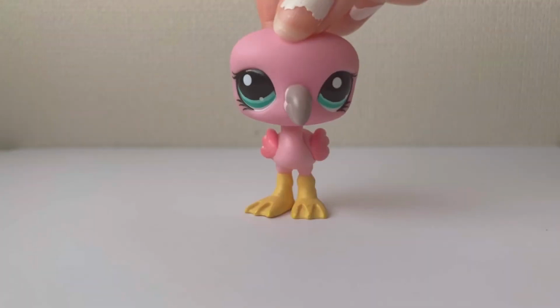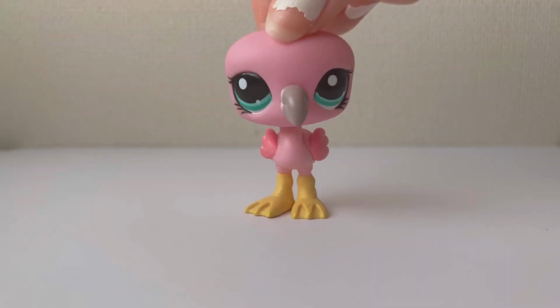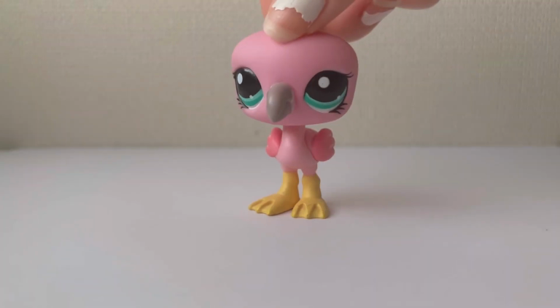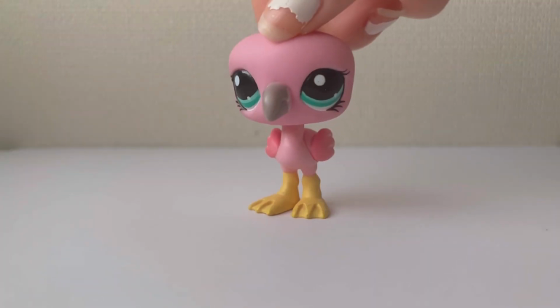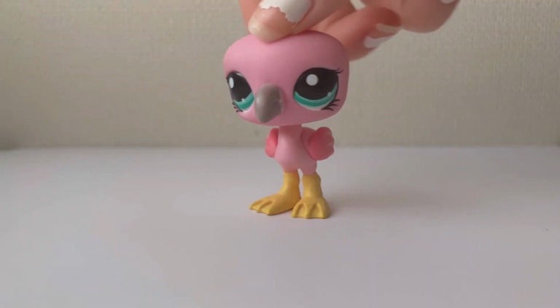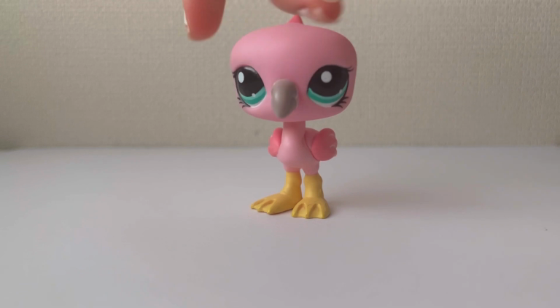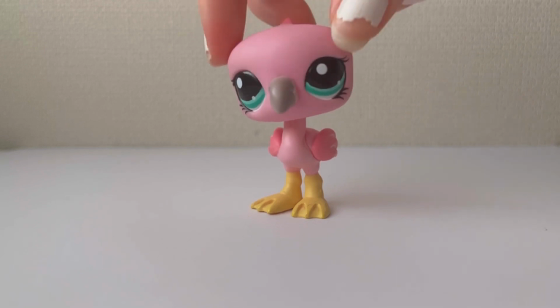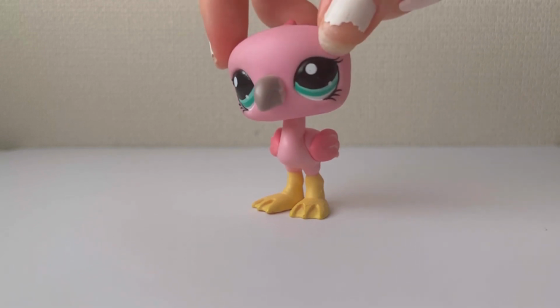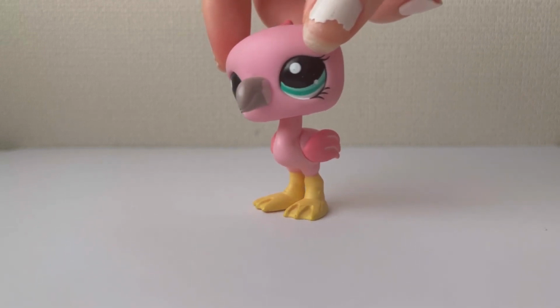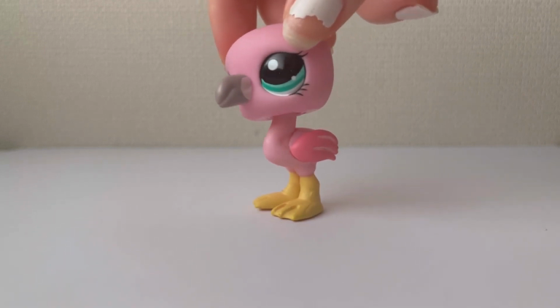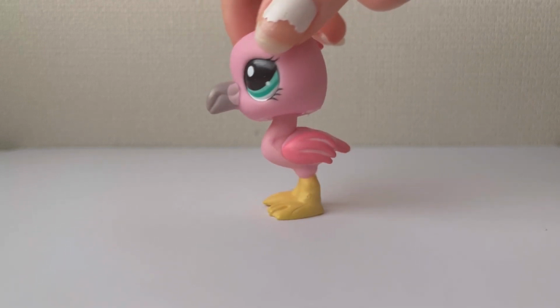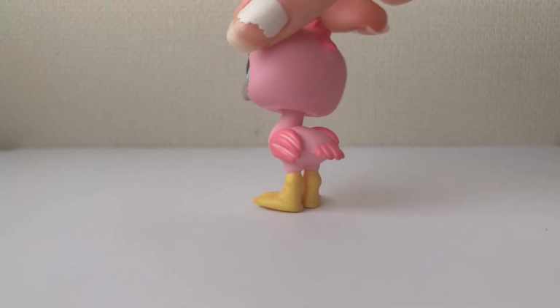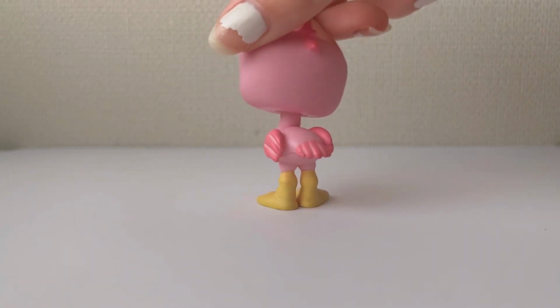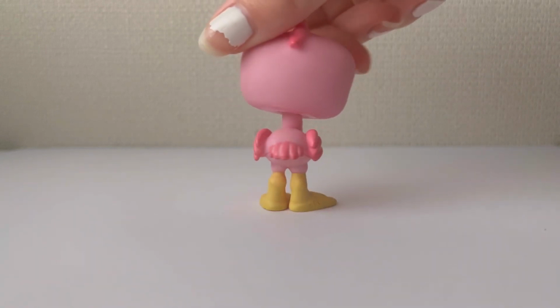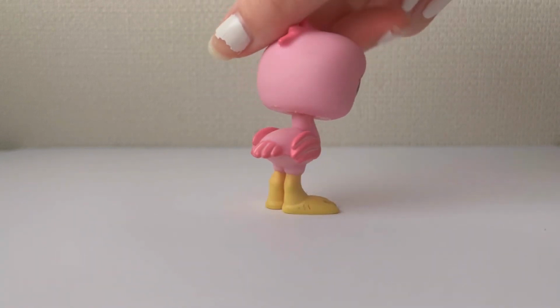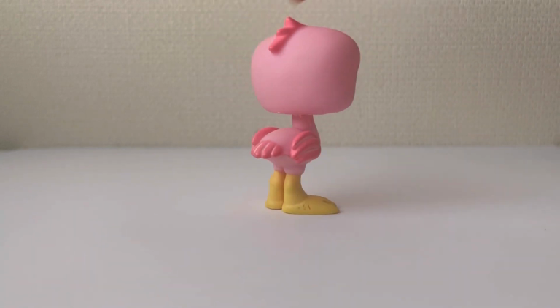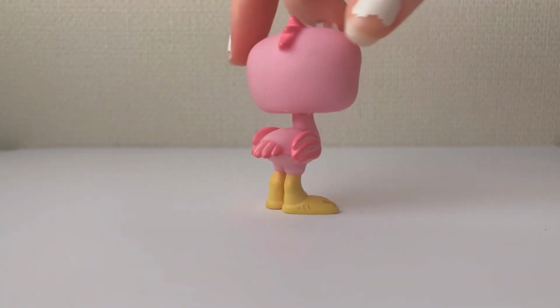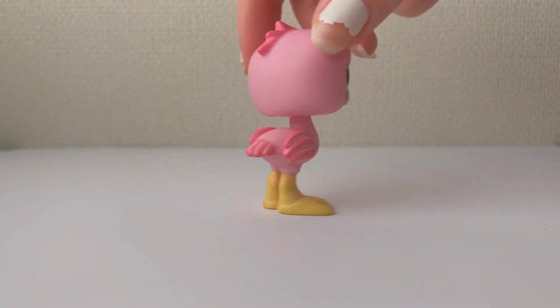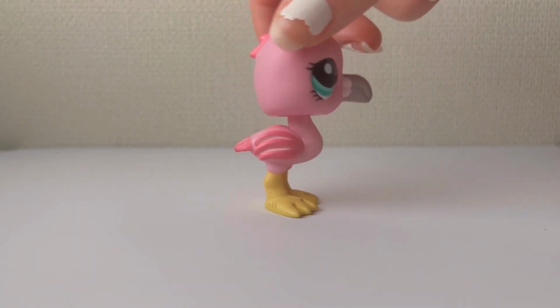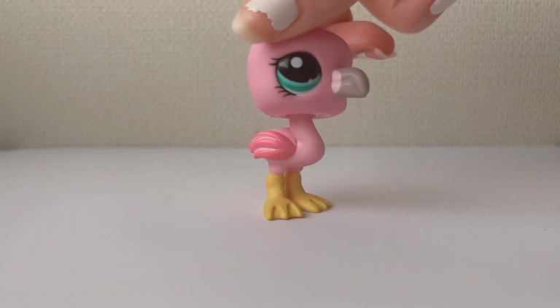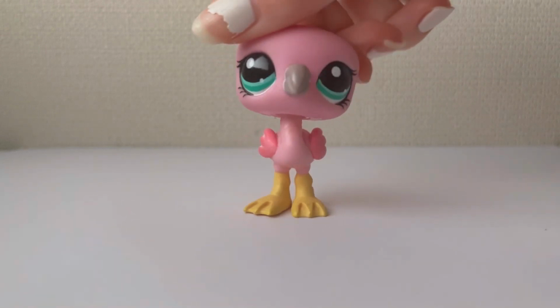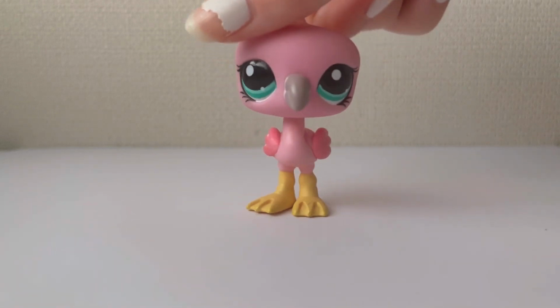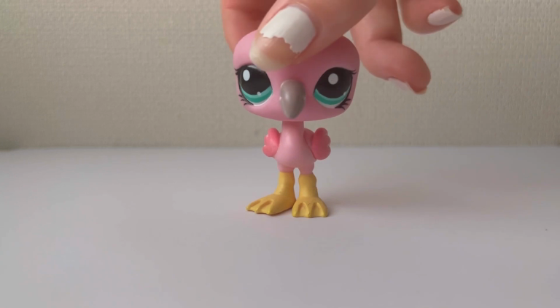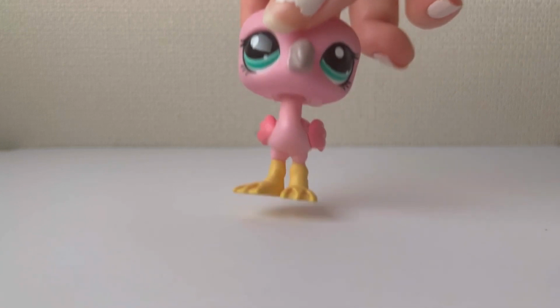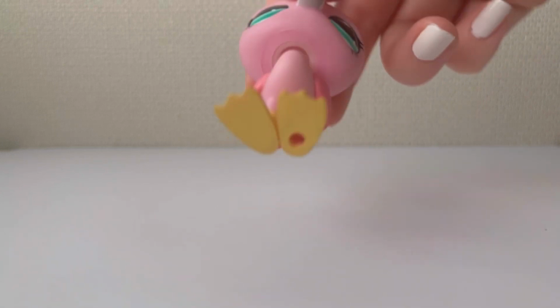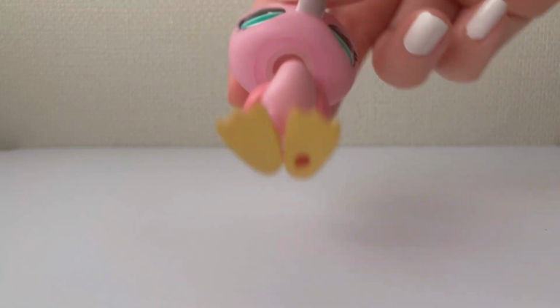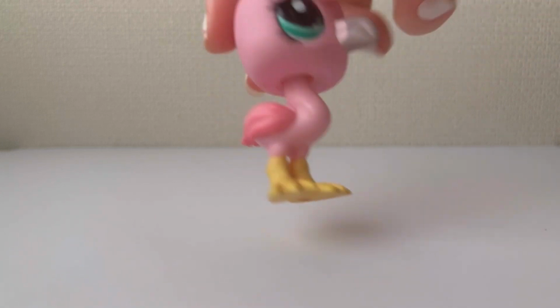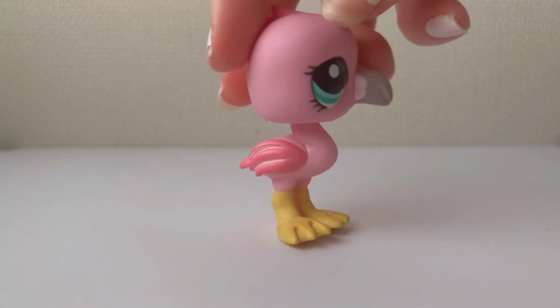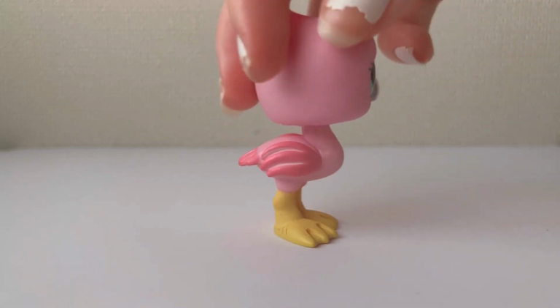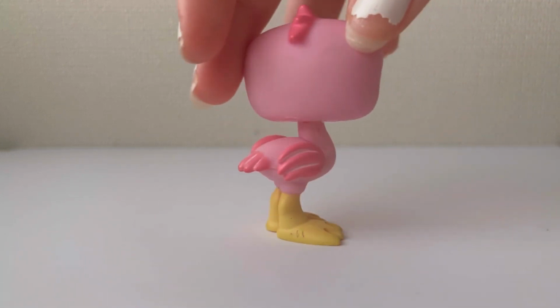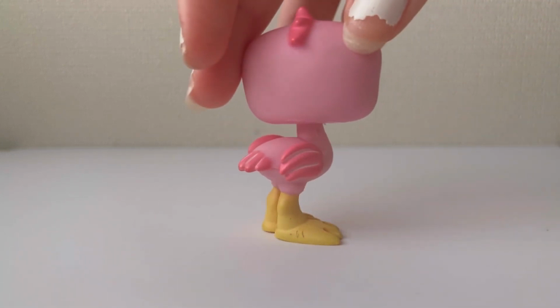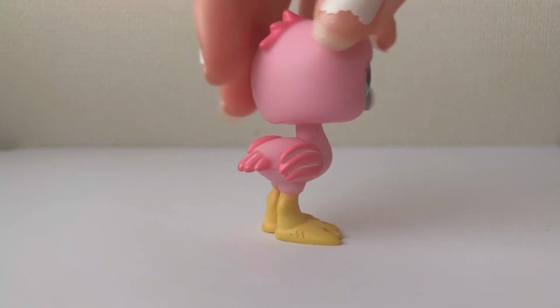Next, I got this flamingo and she's so pretty. I've been wanting a flamingo for such a long time, so I'm really happy I found her today.